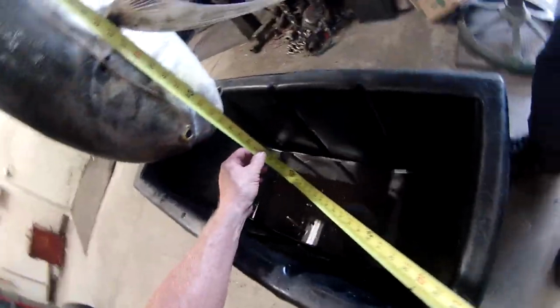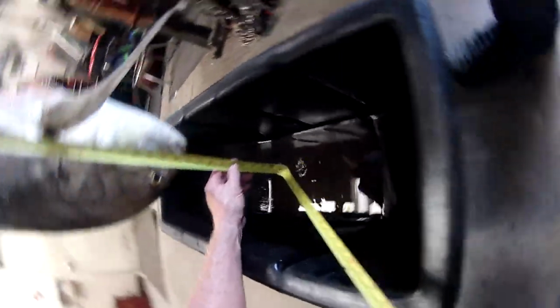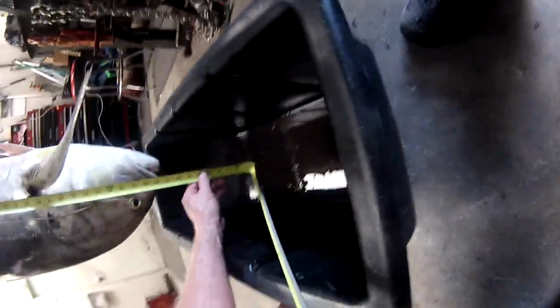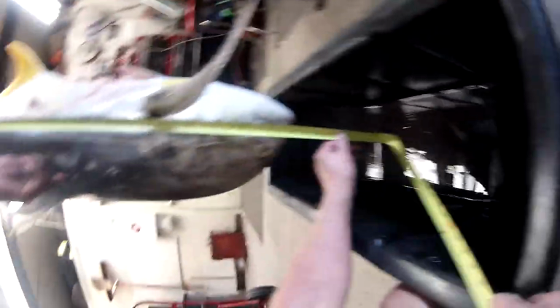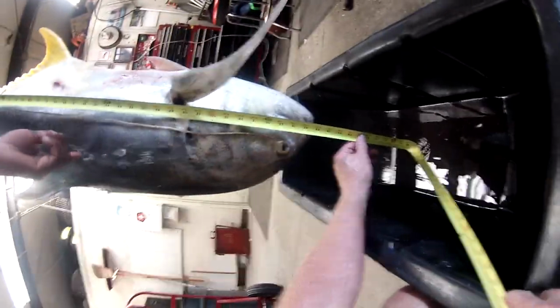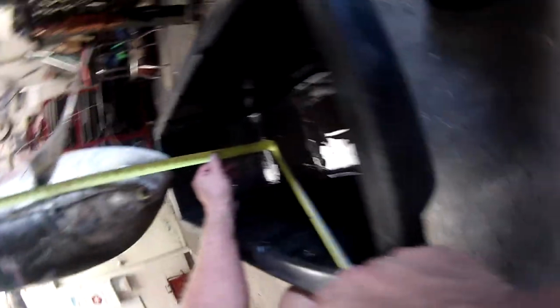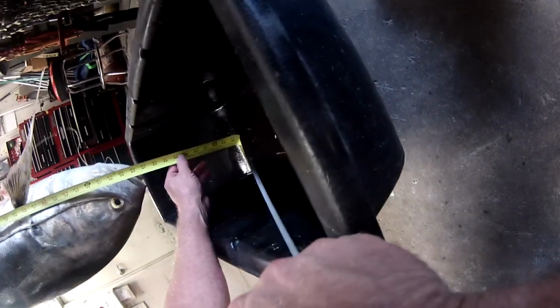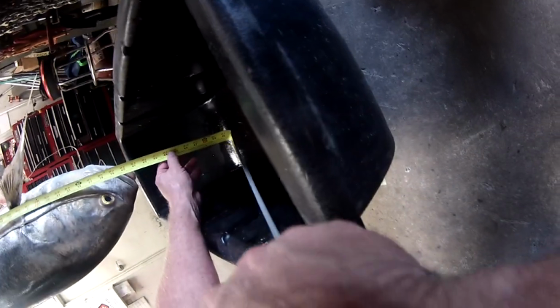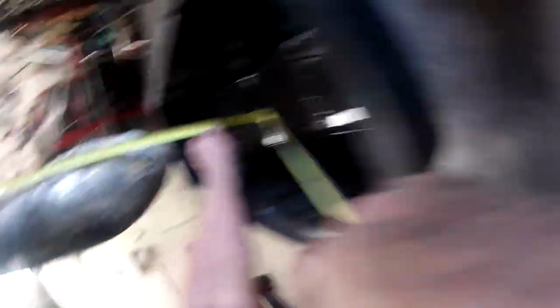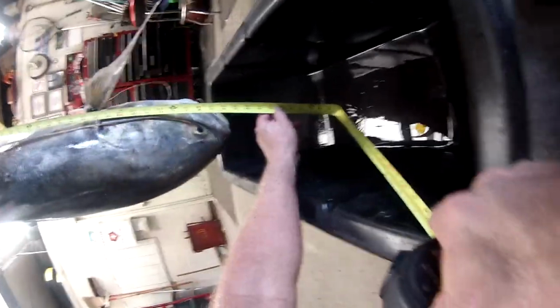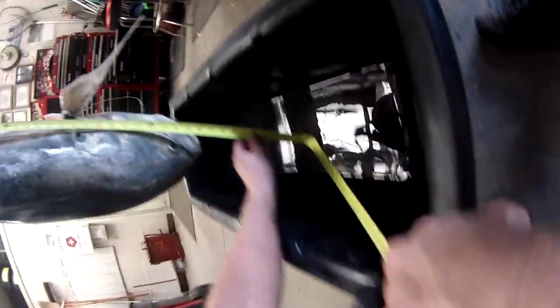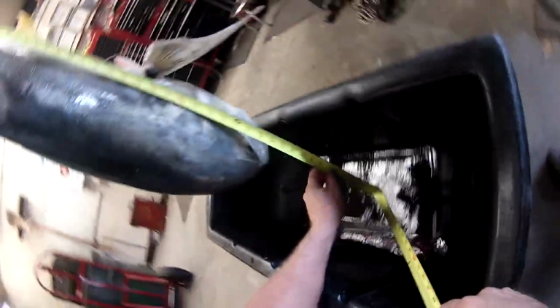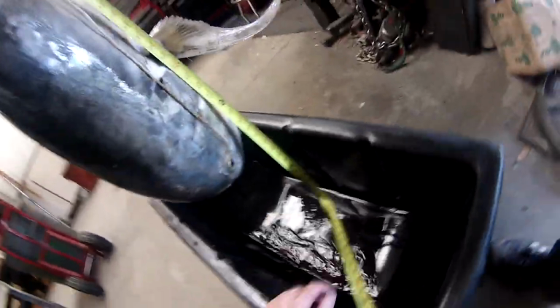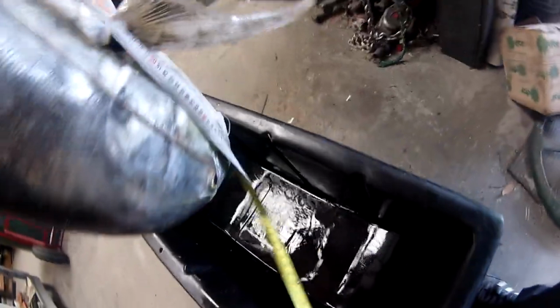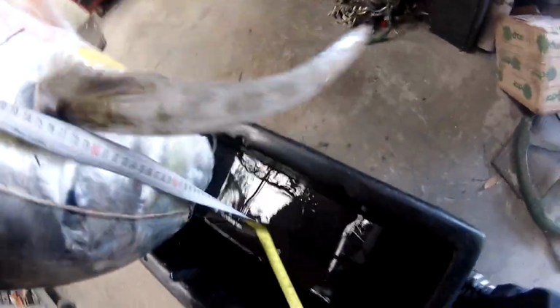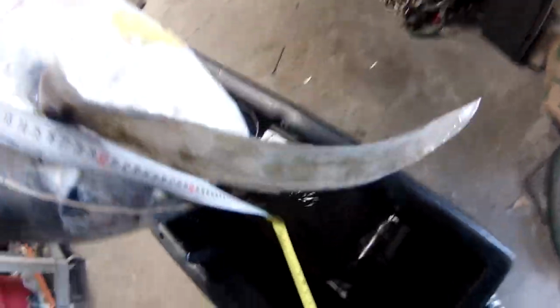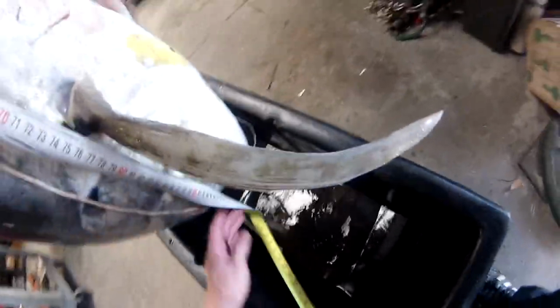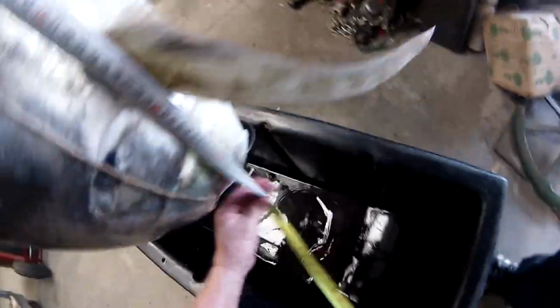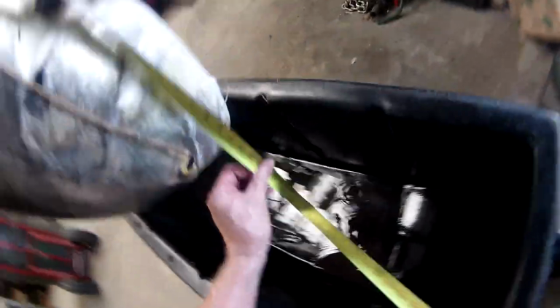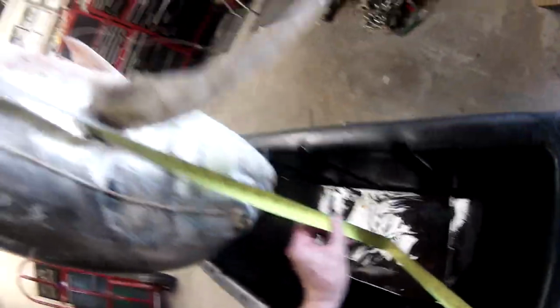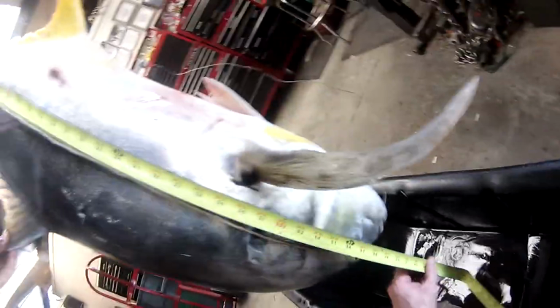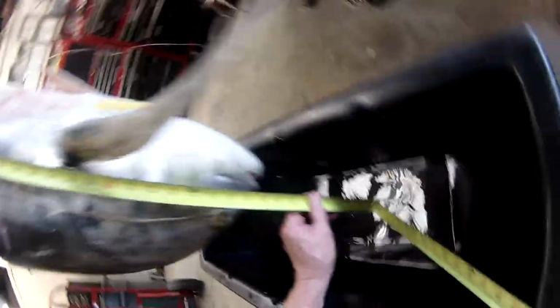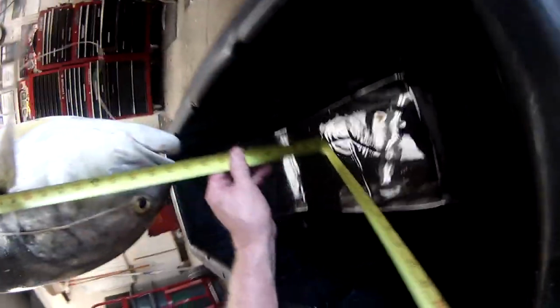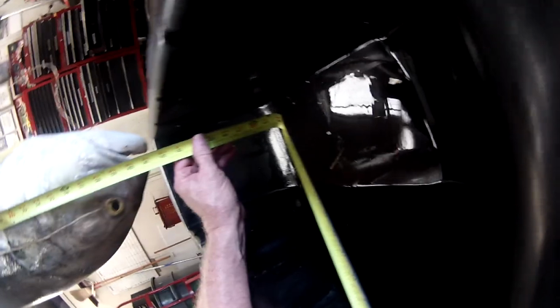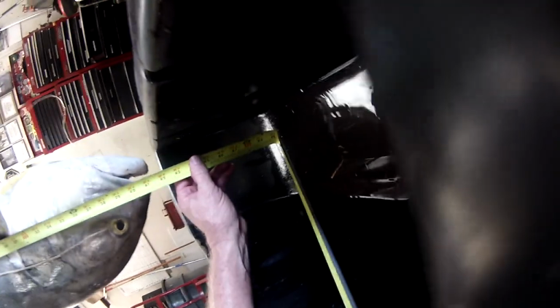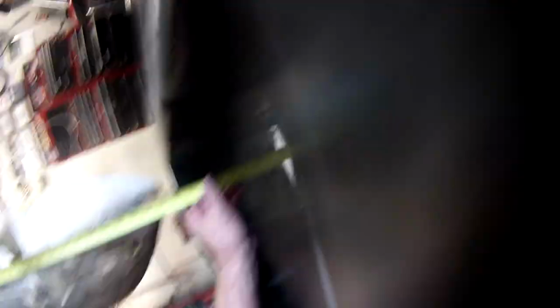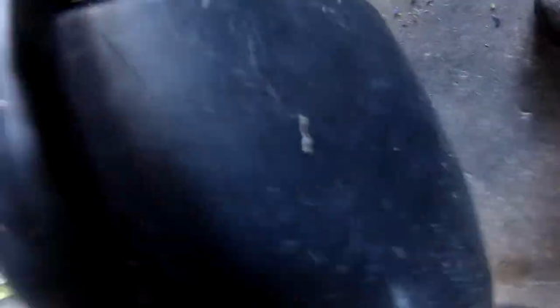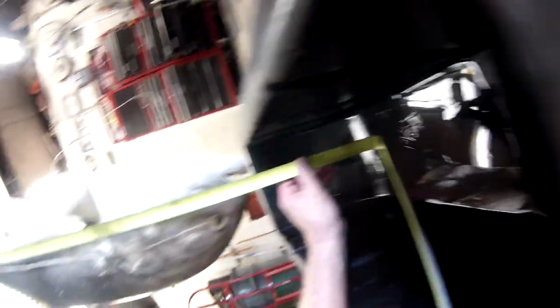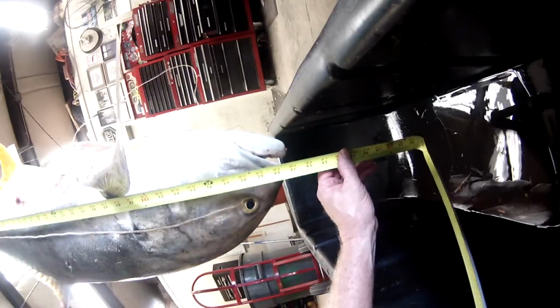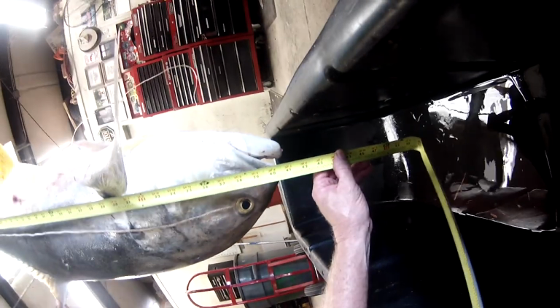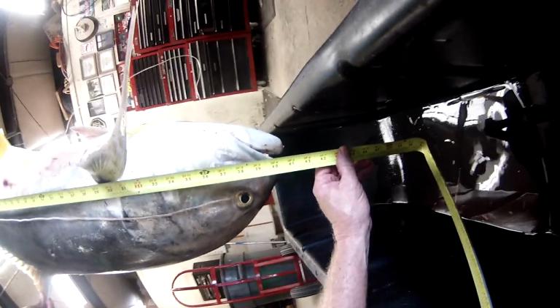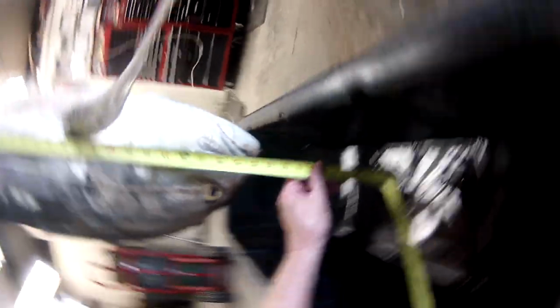That's where I shot him. We will call him 41 inches.